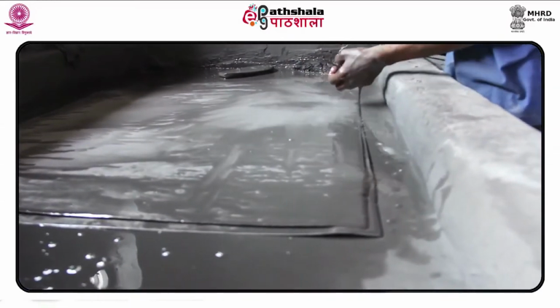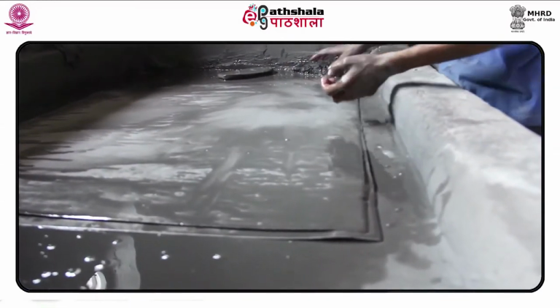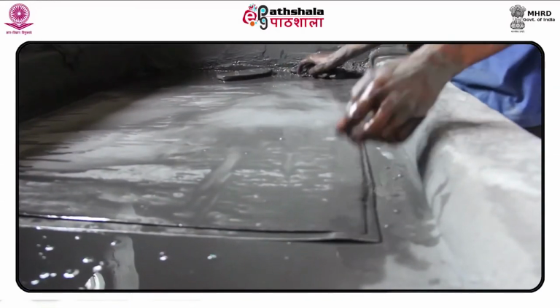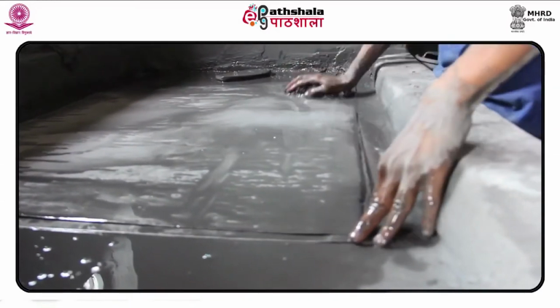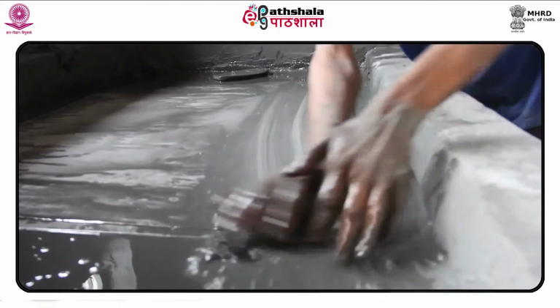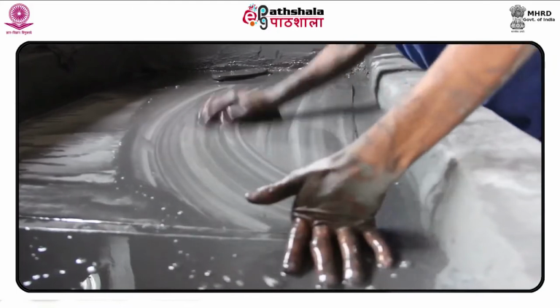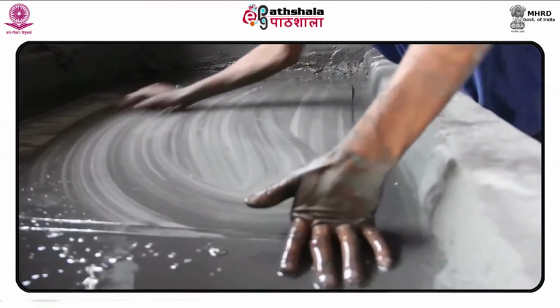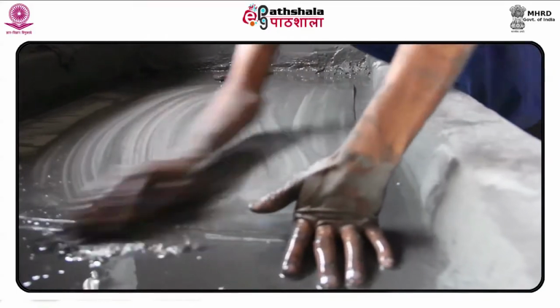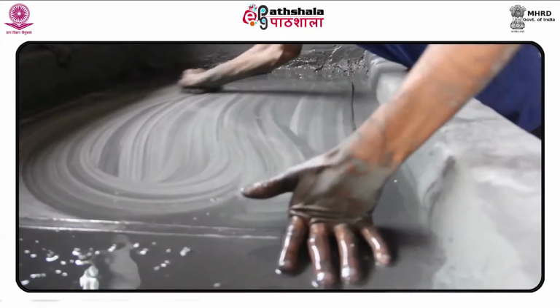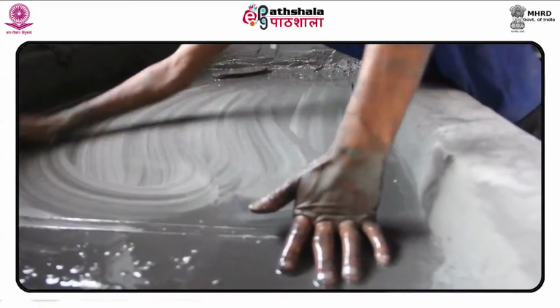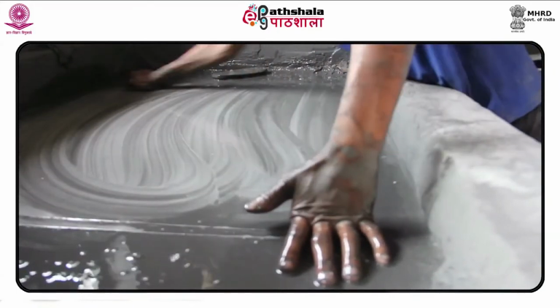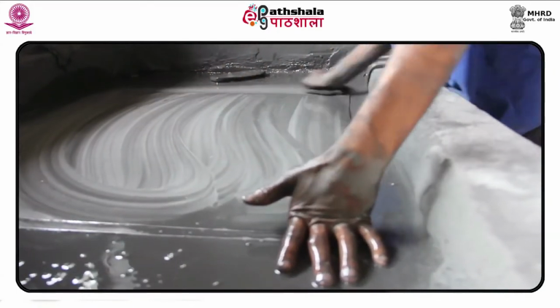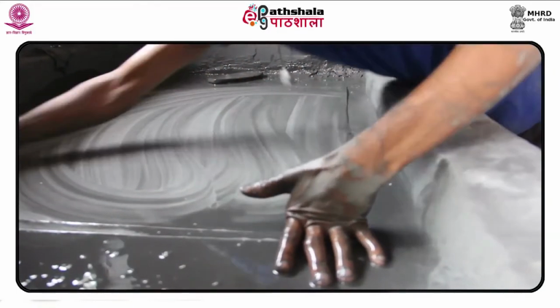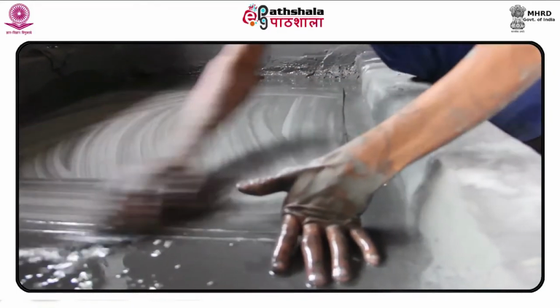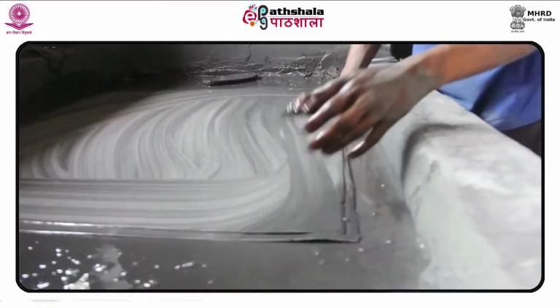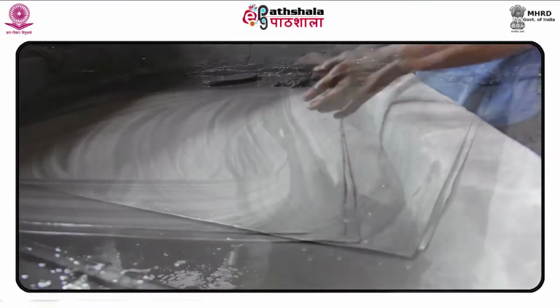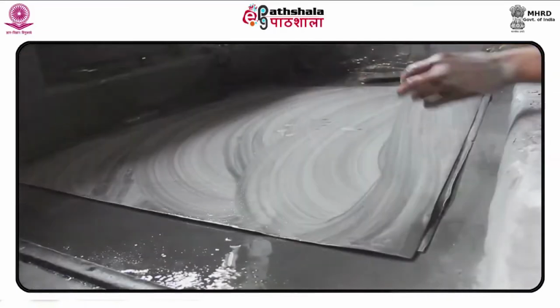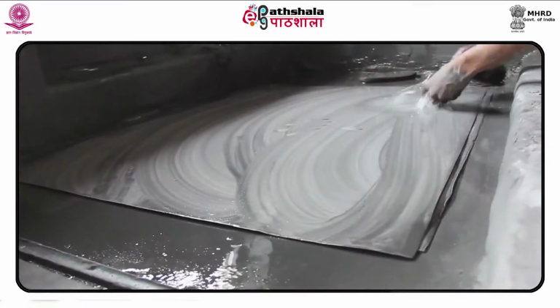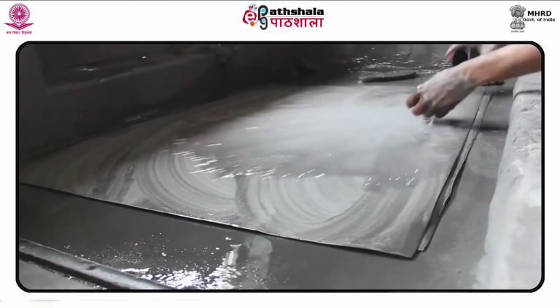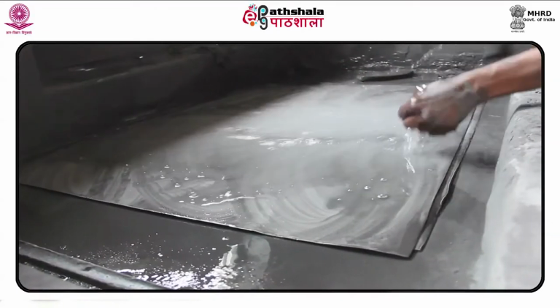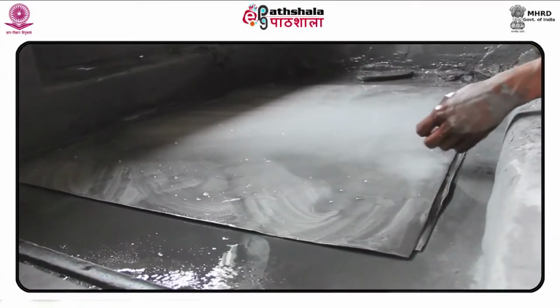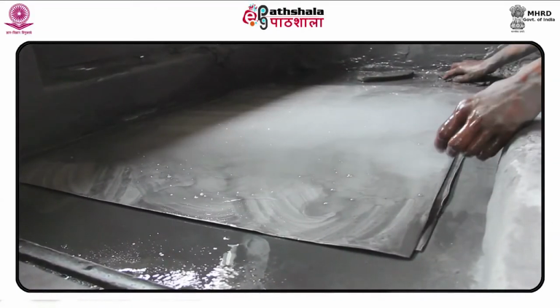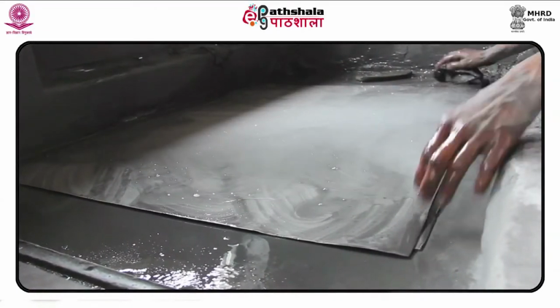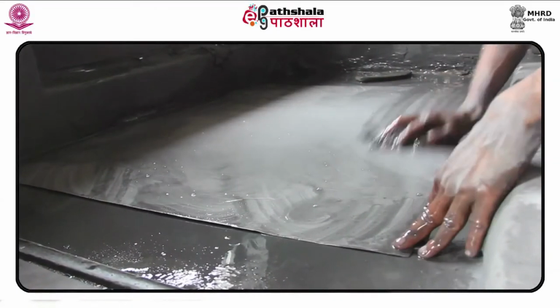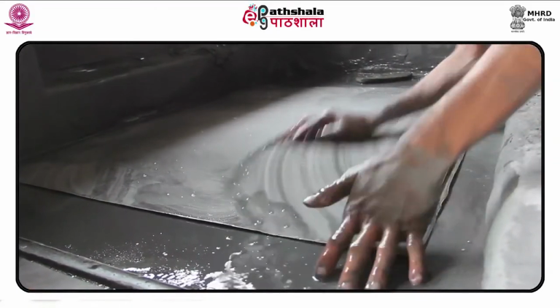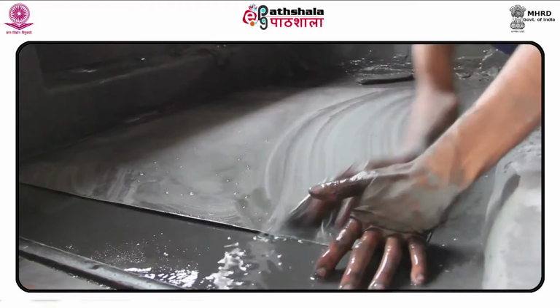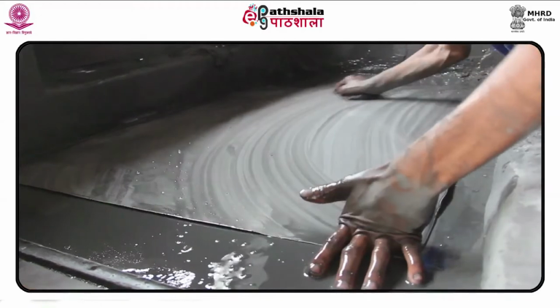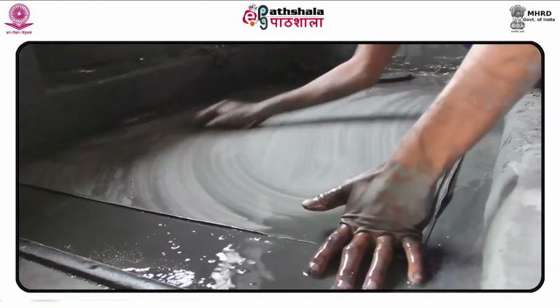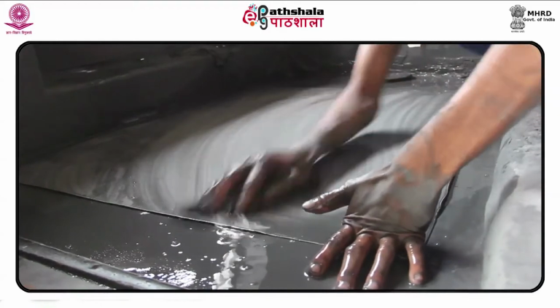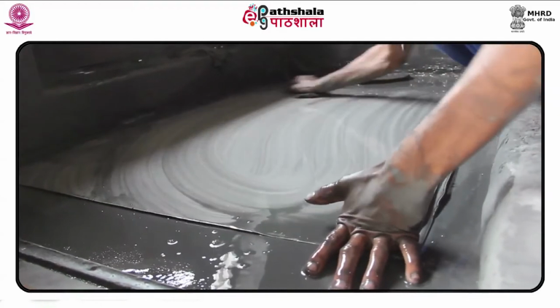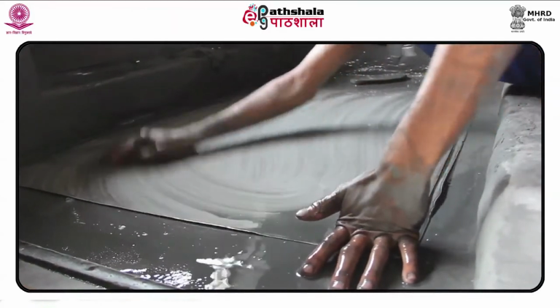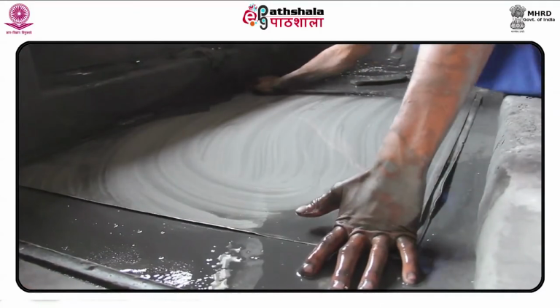After a few minutes, using a sponge, apply gum arabic to the plate and buff it with a clean rag. Take care that not a drop of water should touch the surface of the plate.